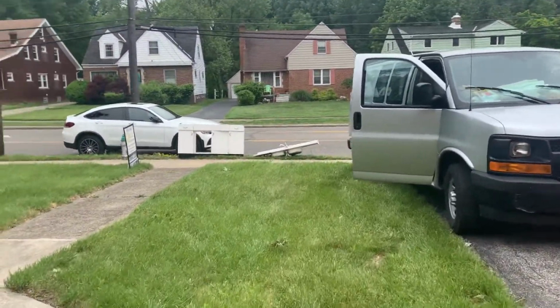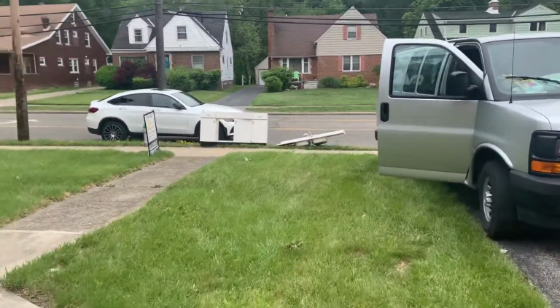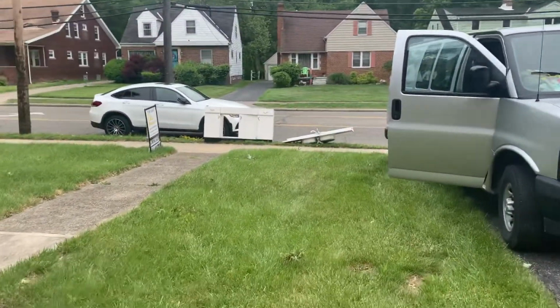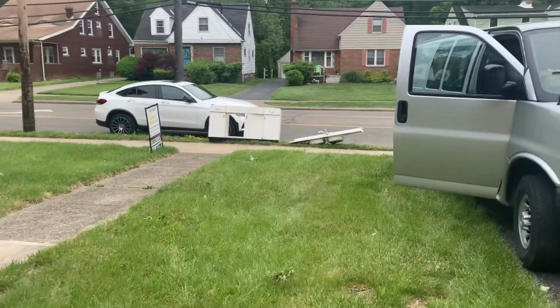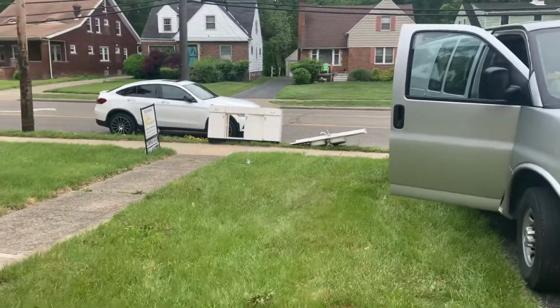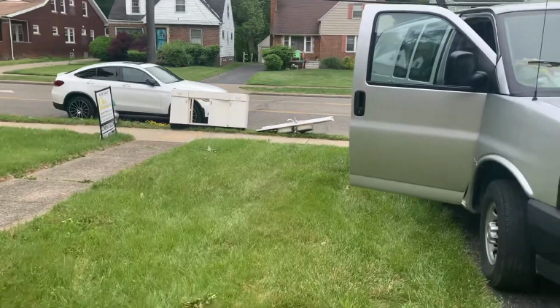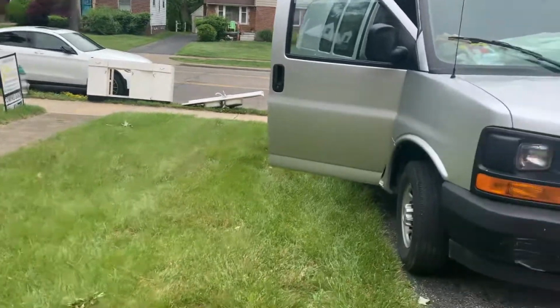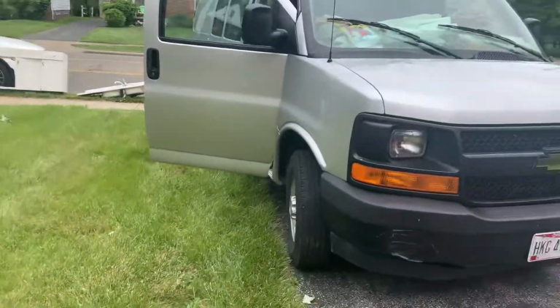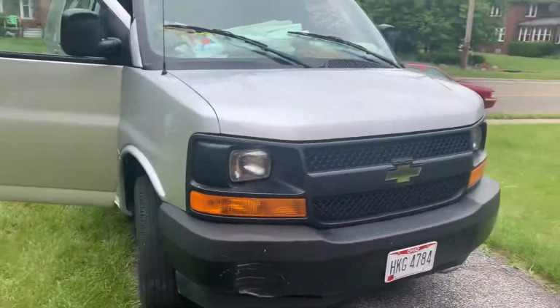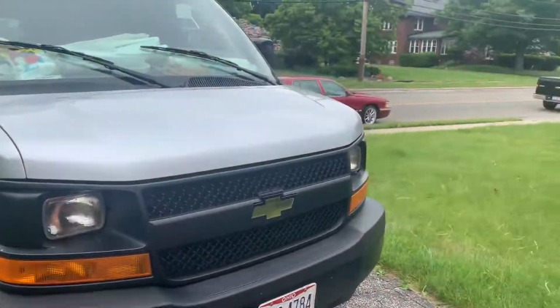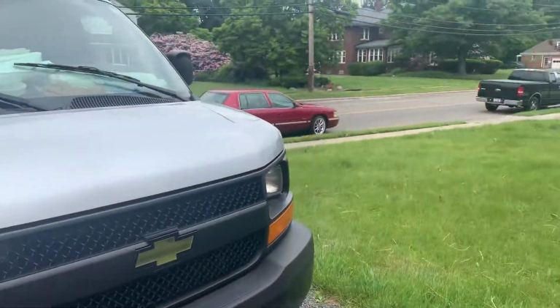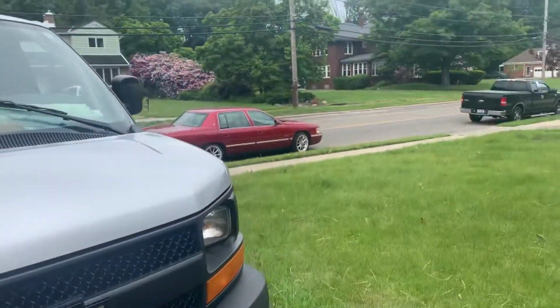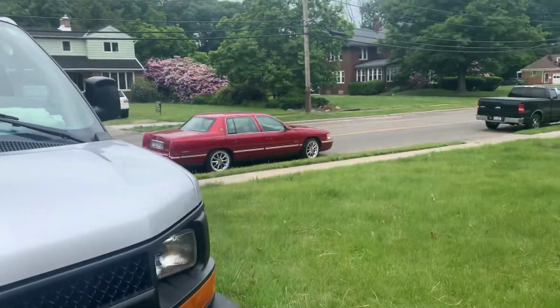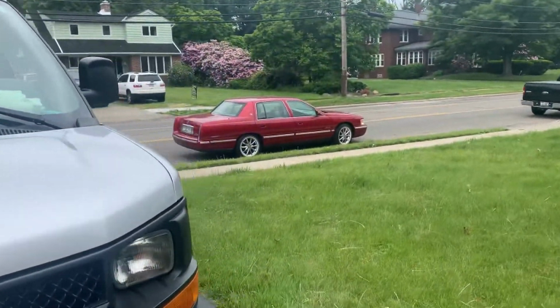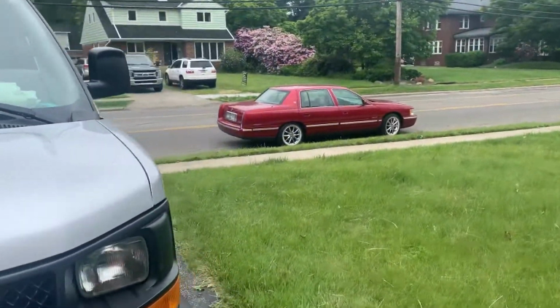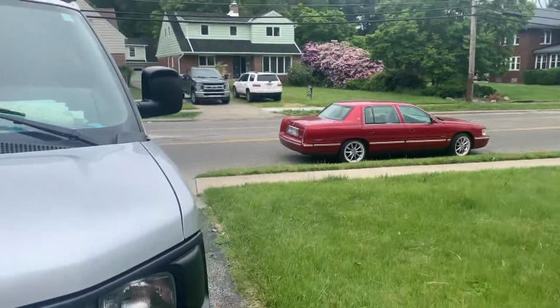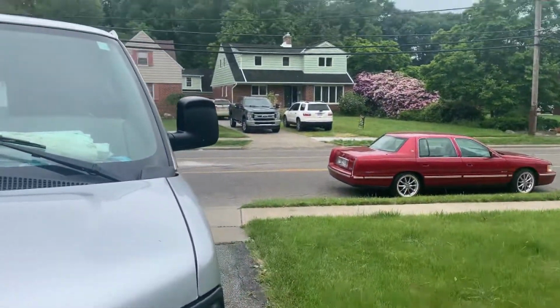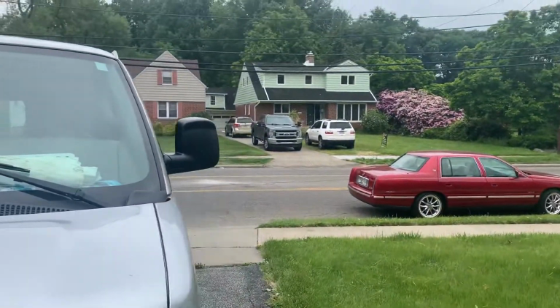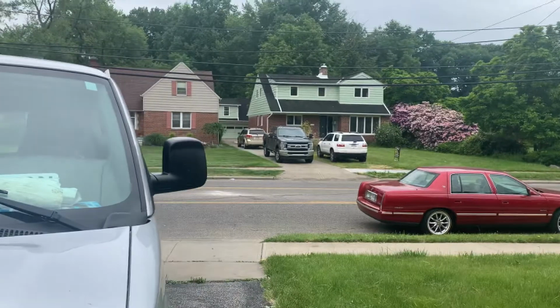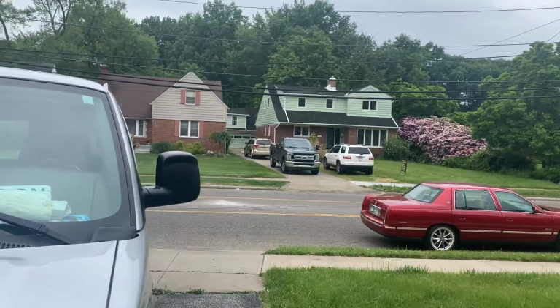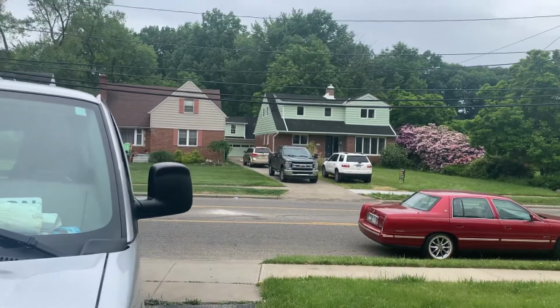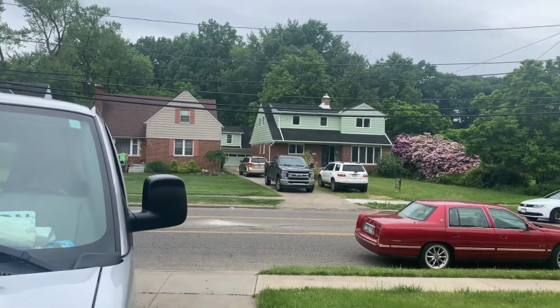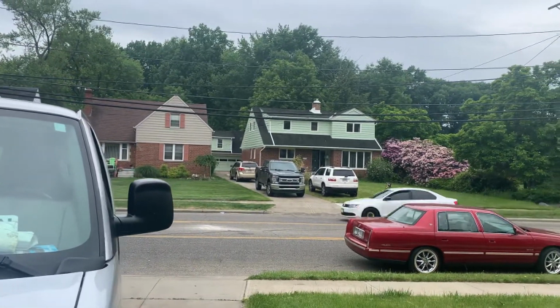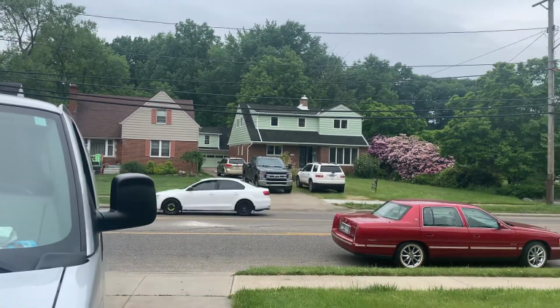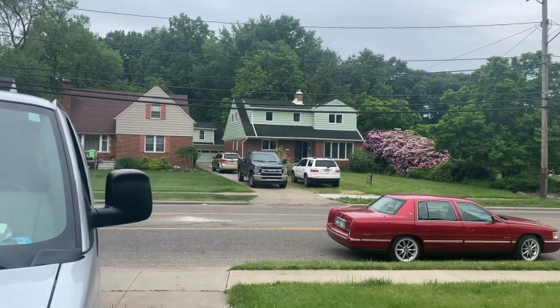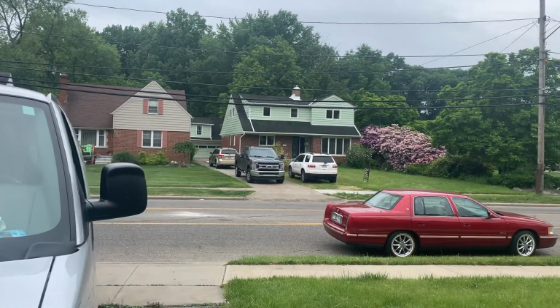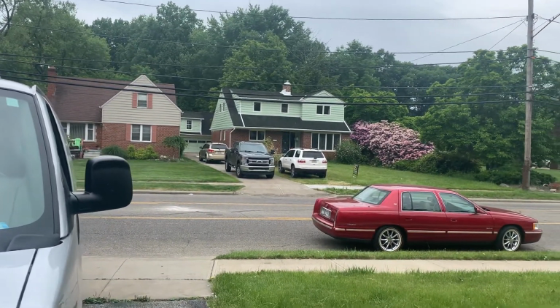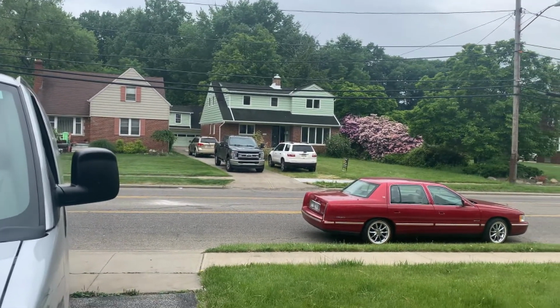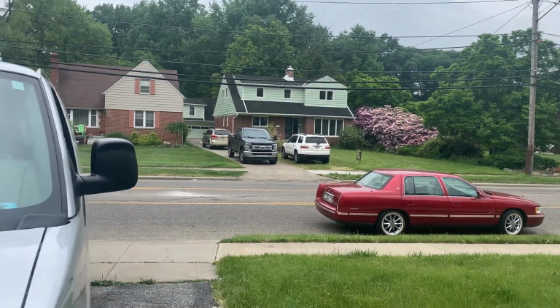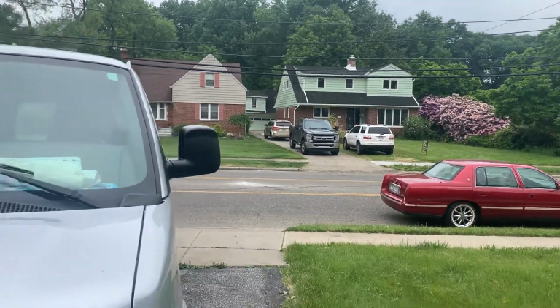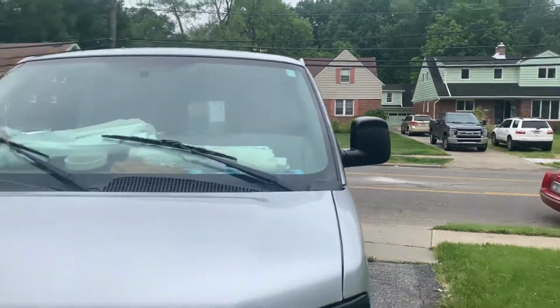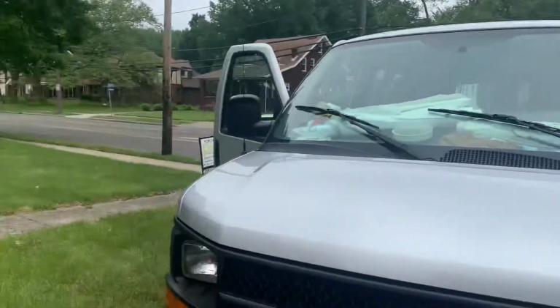I left some metal out there for the scrap man. But that's the buyer's car right there, and the home inspector is there. So that house is sold — they're doing a home inspection.